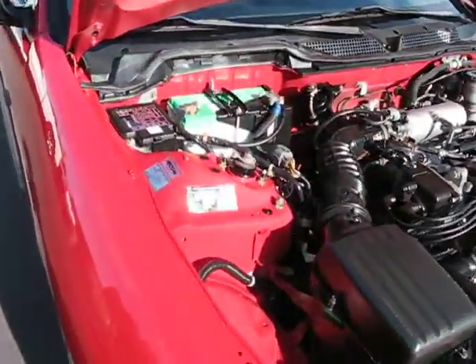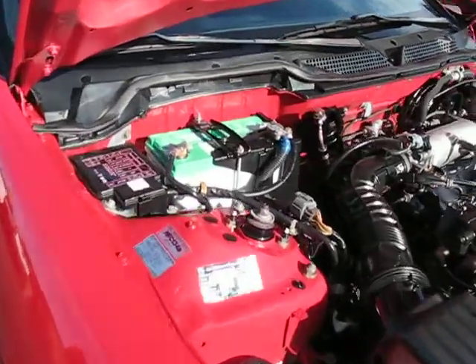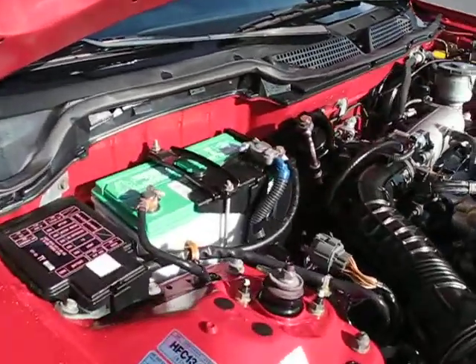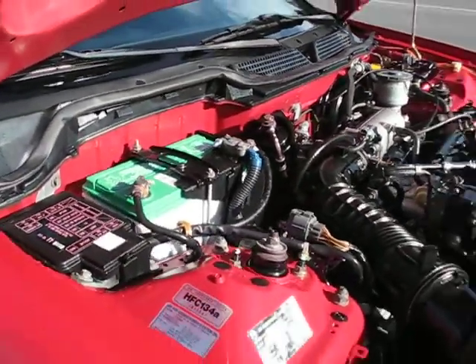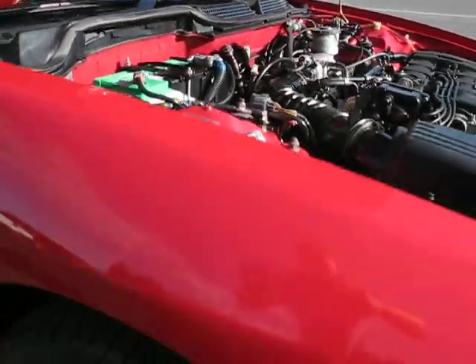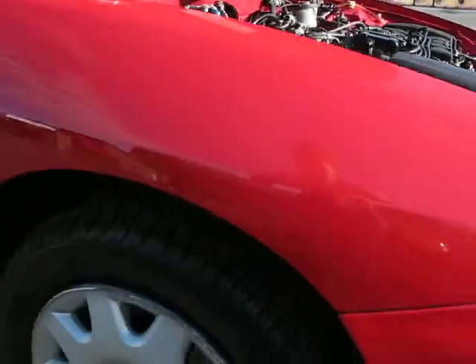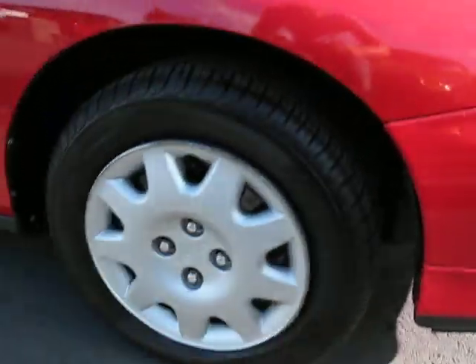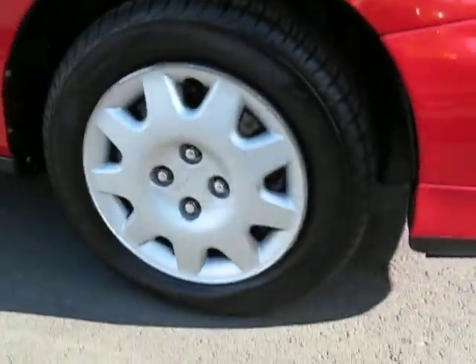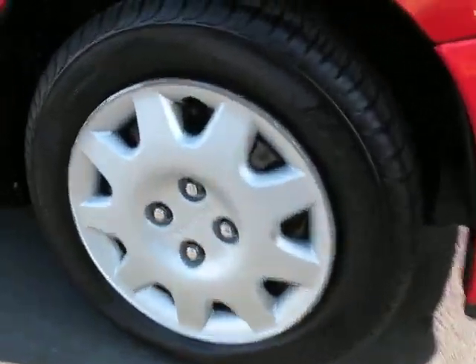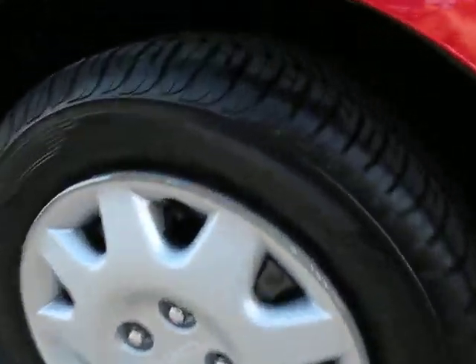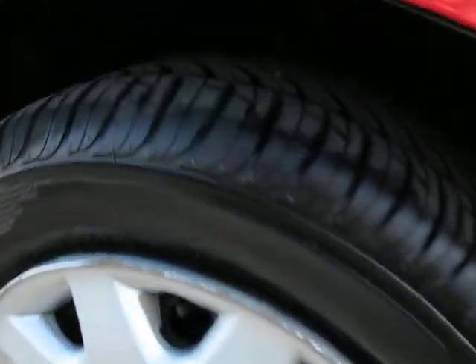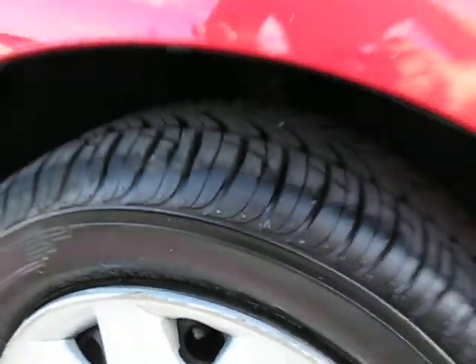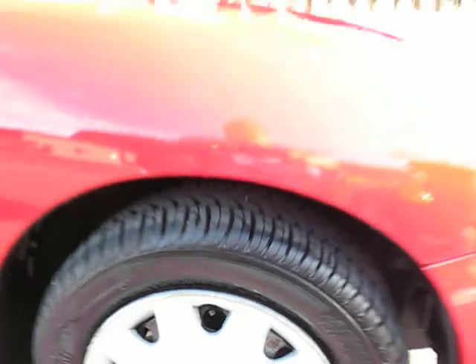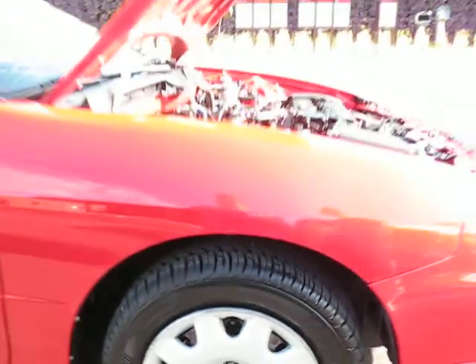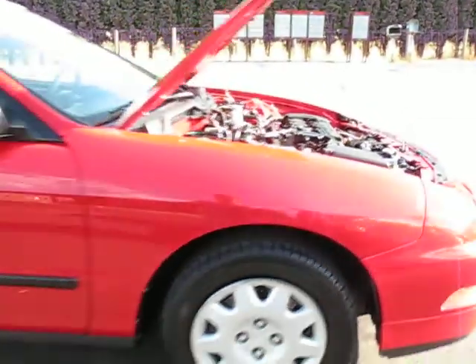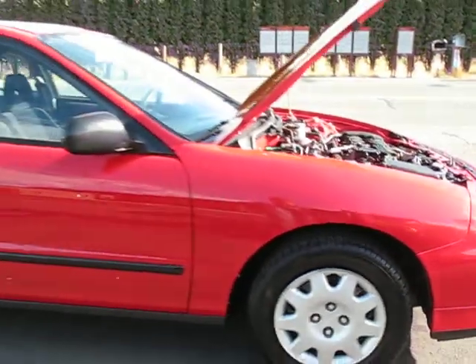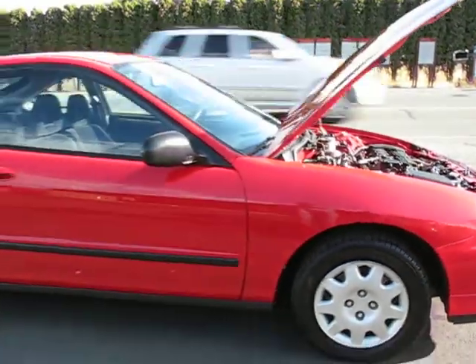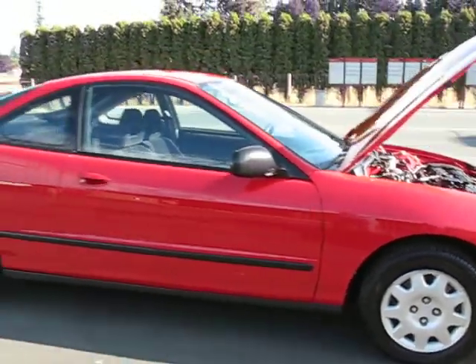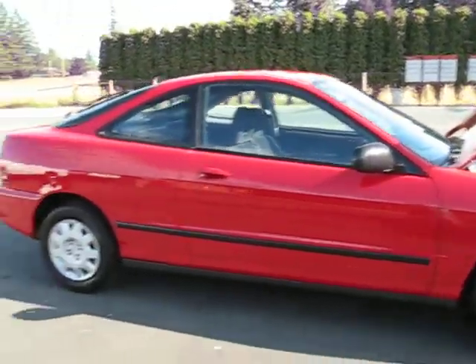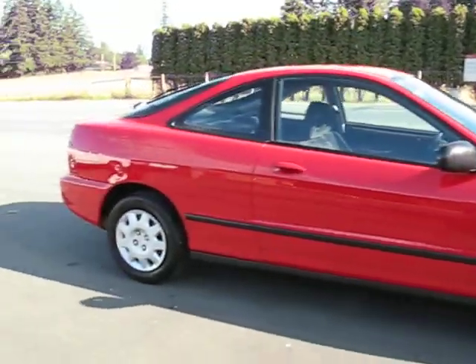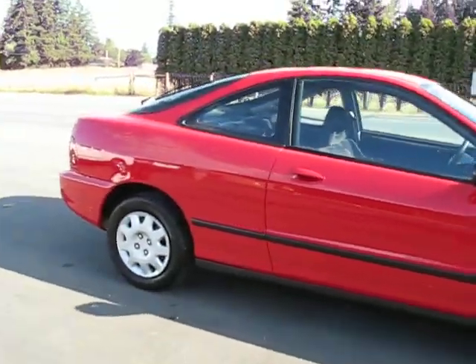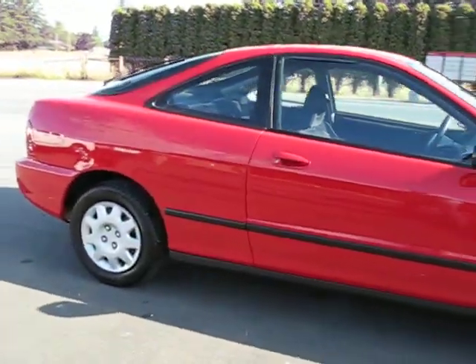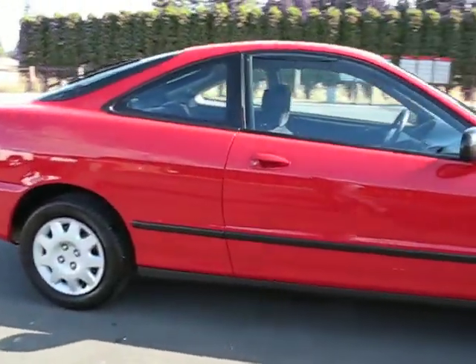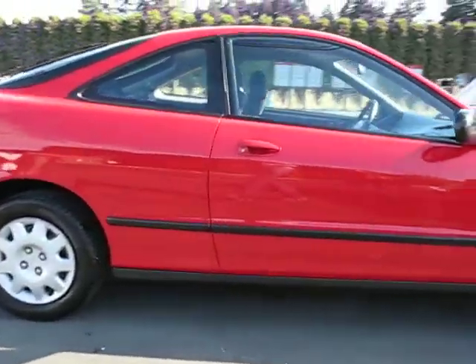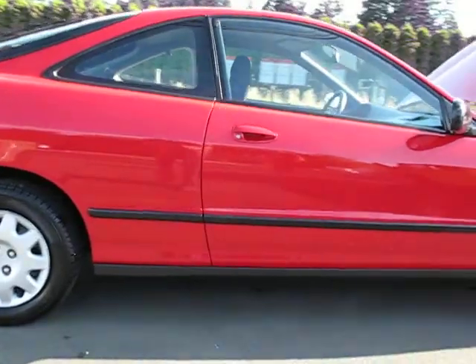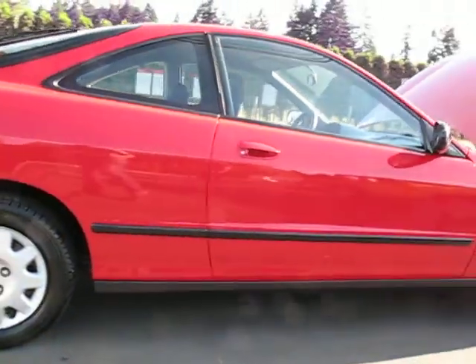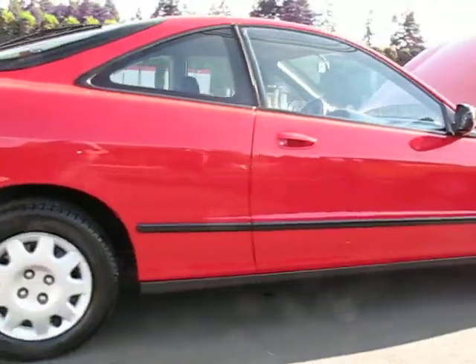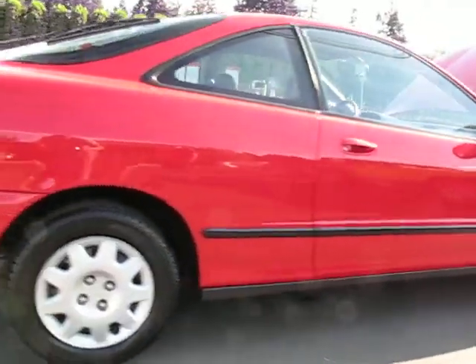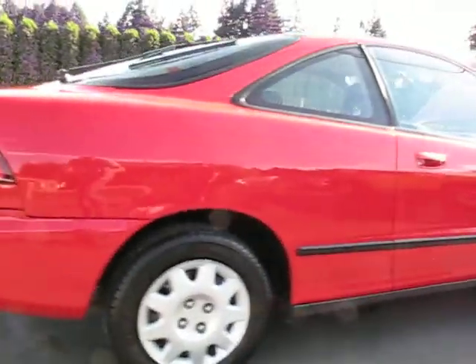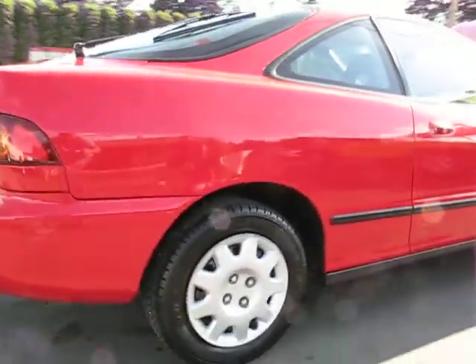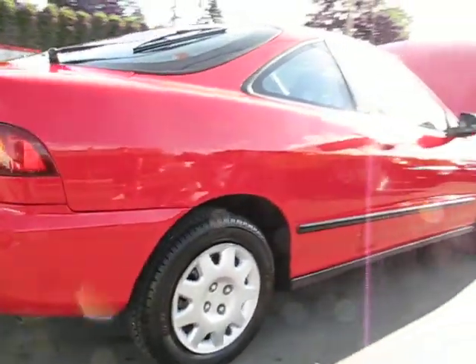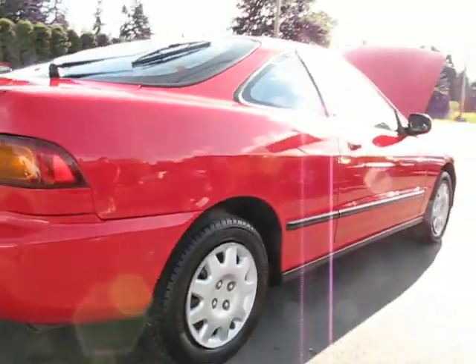It comes with a brand new battery, all 4 brand new tires, and the interior and exterior is in excellent condition on this car.